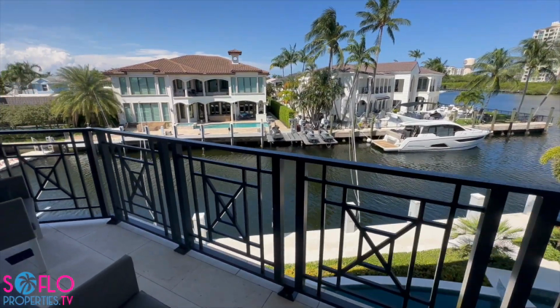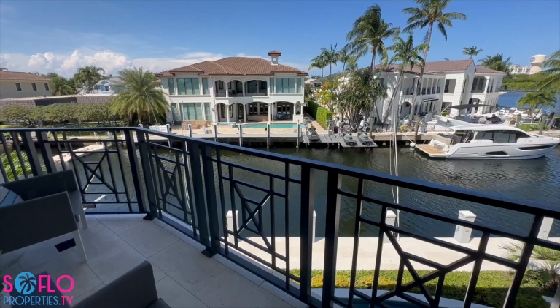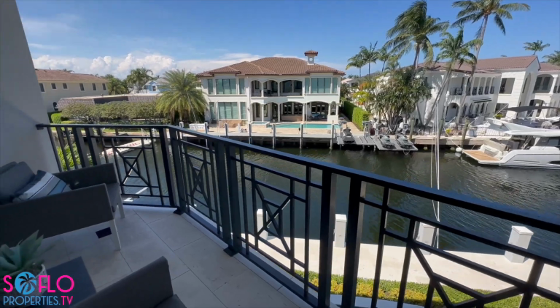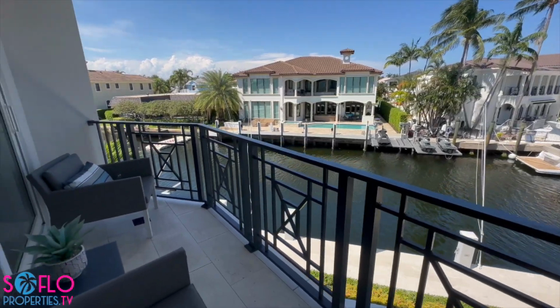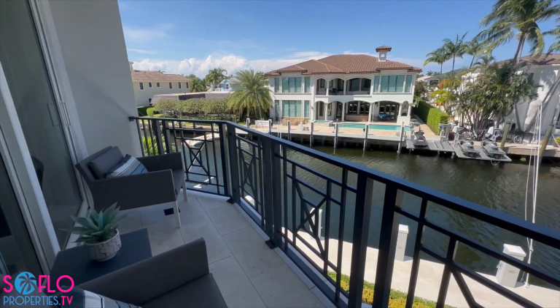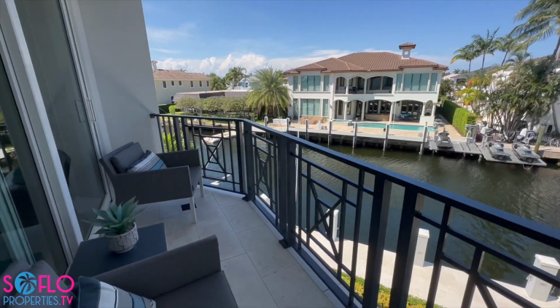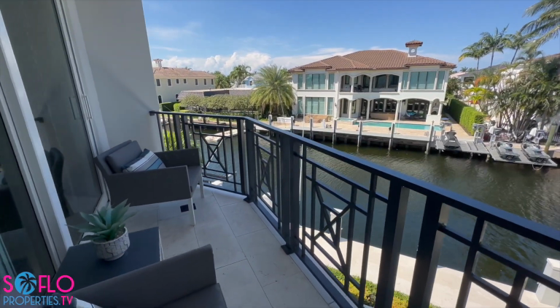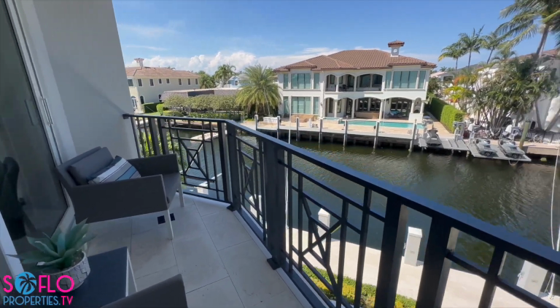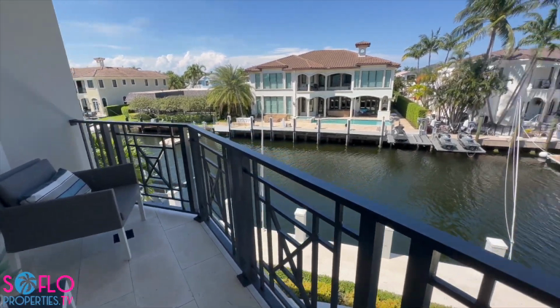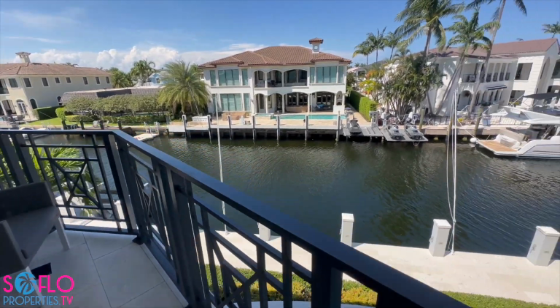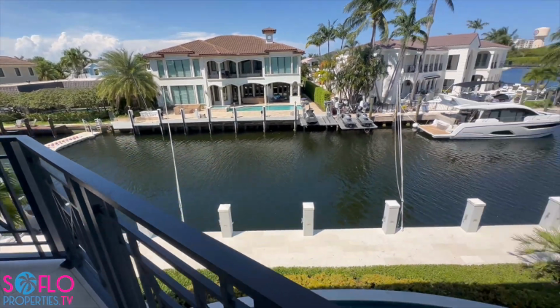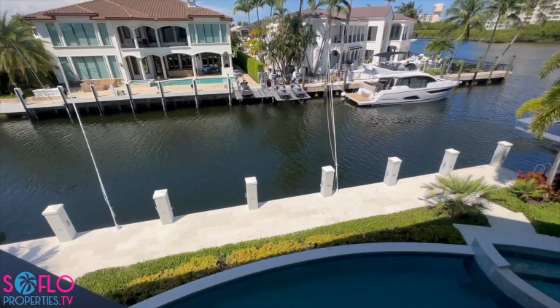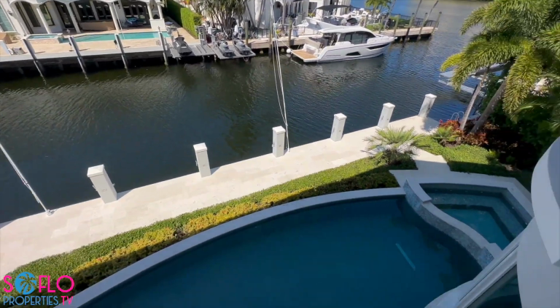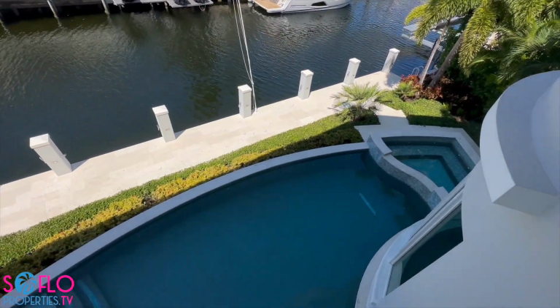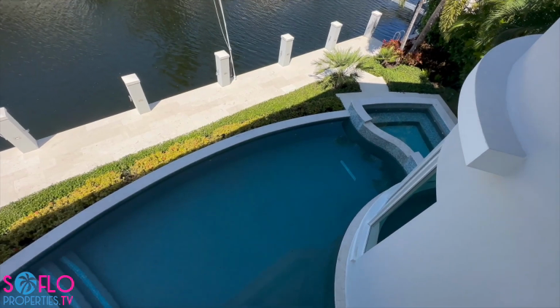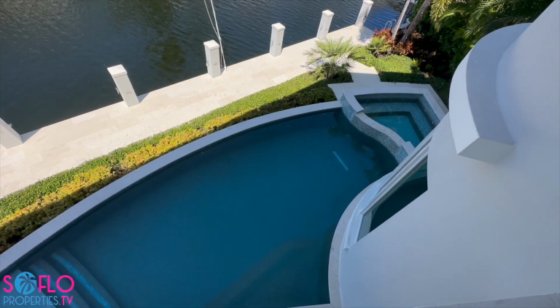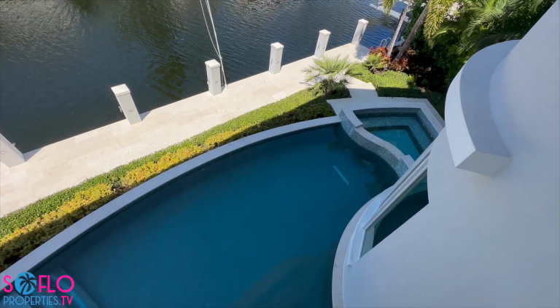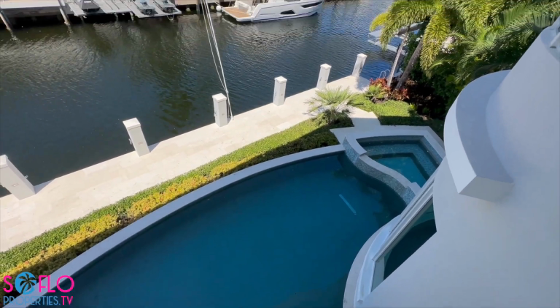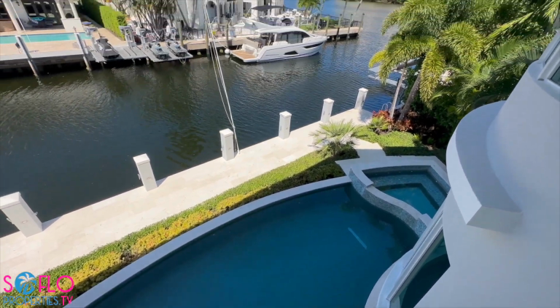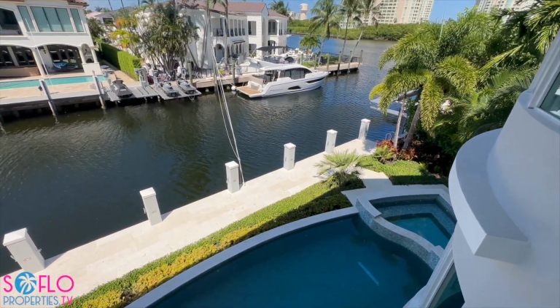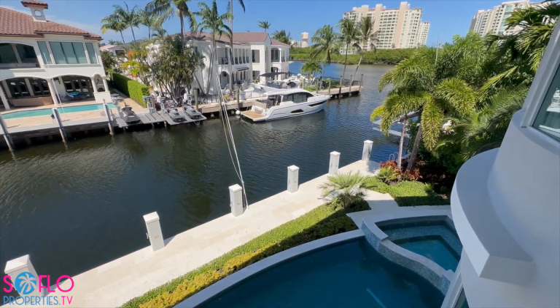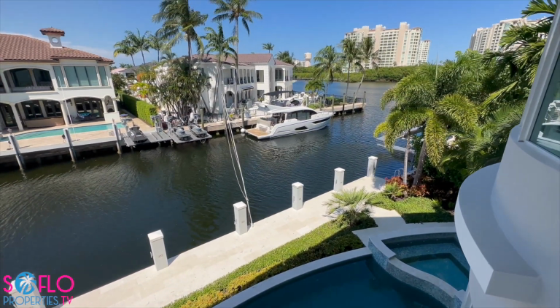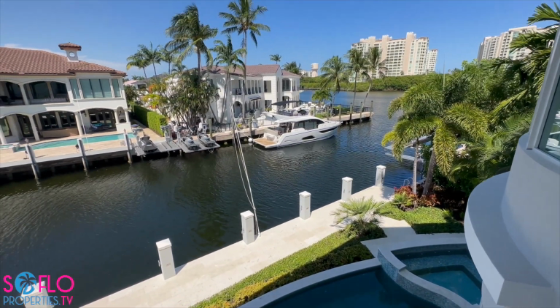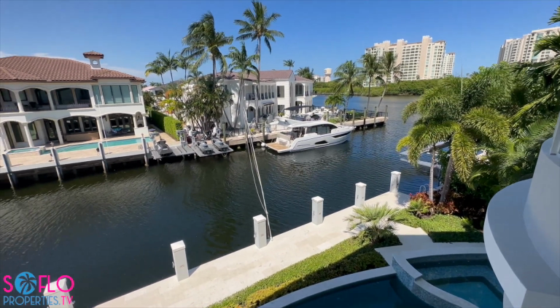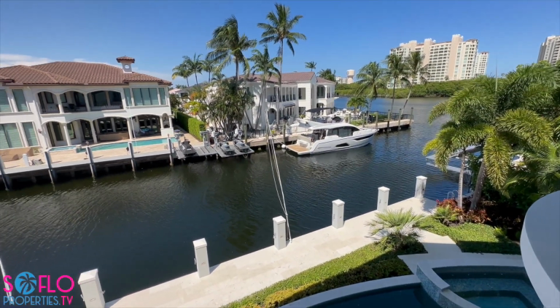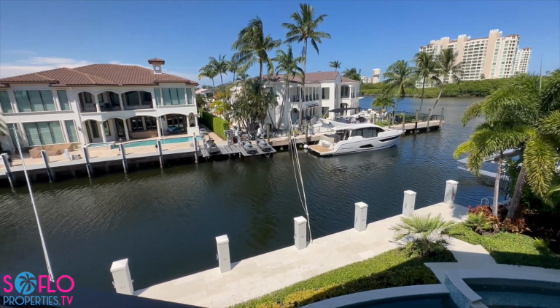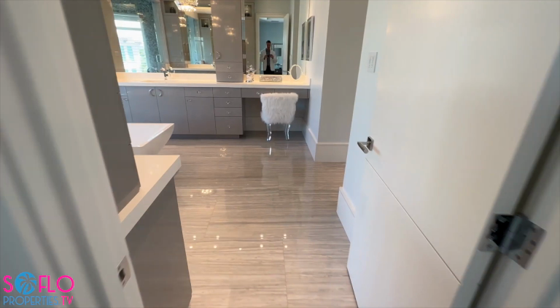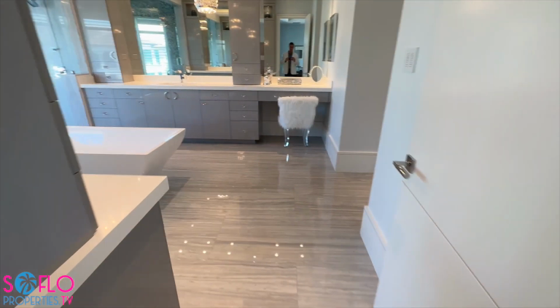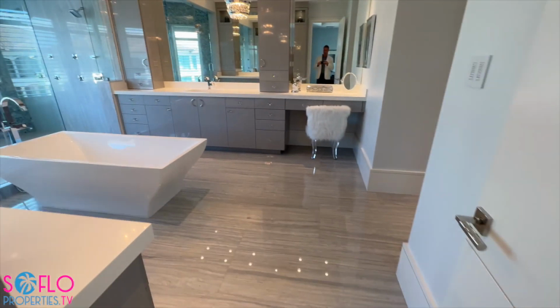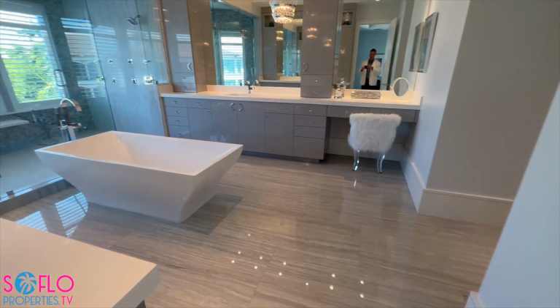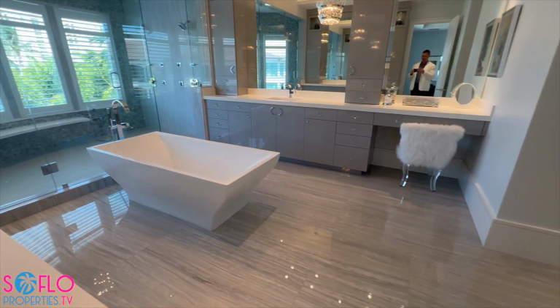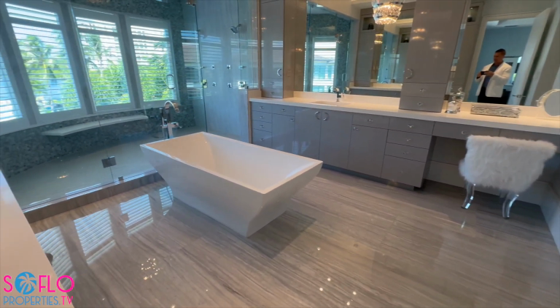Belmata is one of South Florida's most sought-after and exclusive neighborhoods. With a splendid view of the intercoastal, you are literally minutes away from the beach.